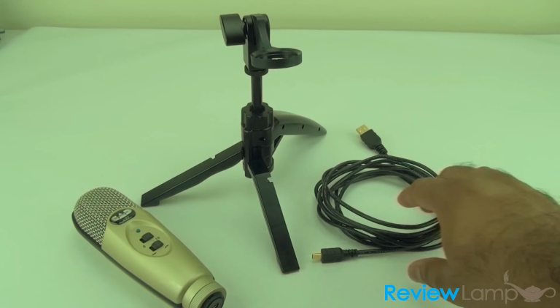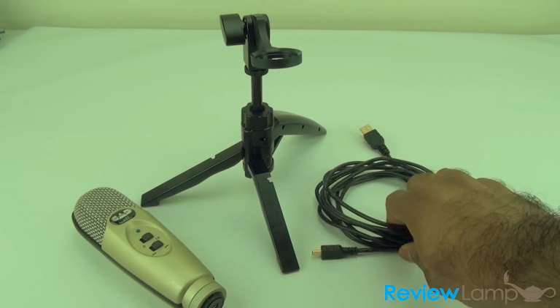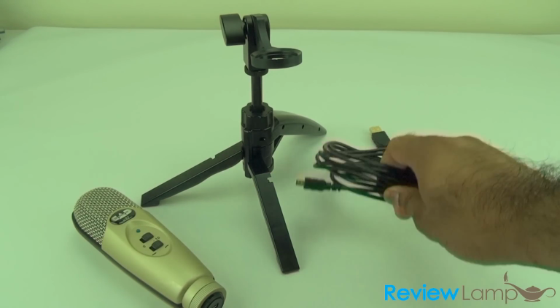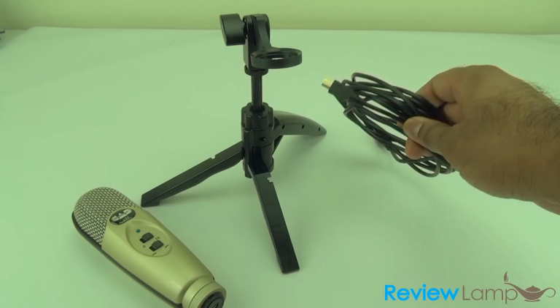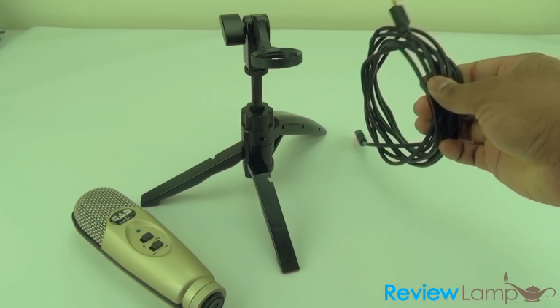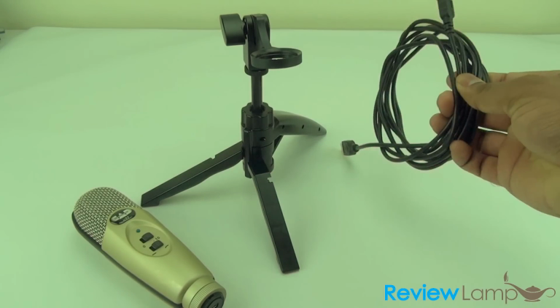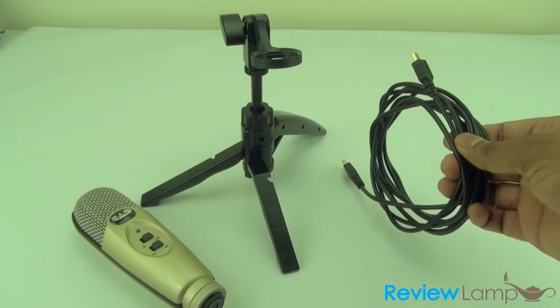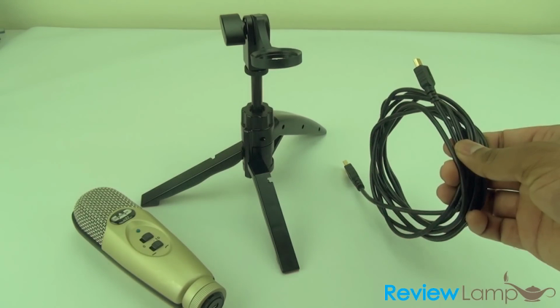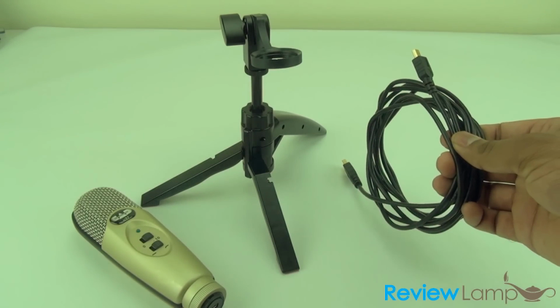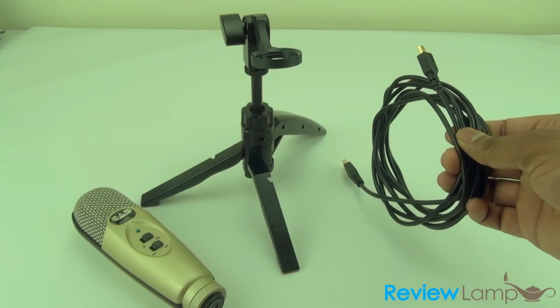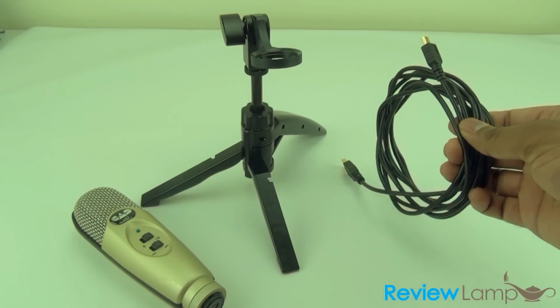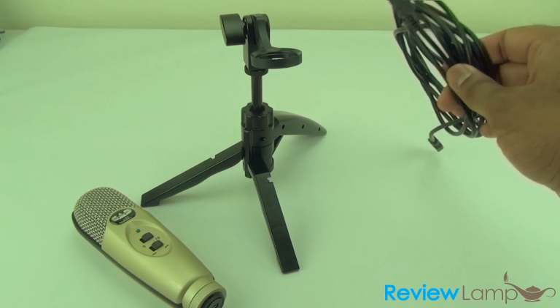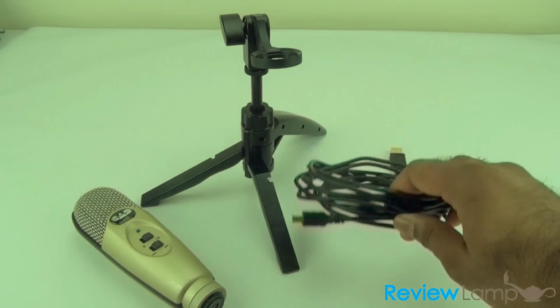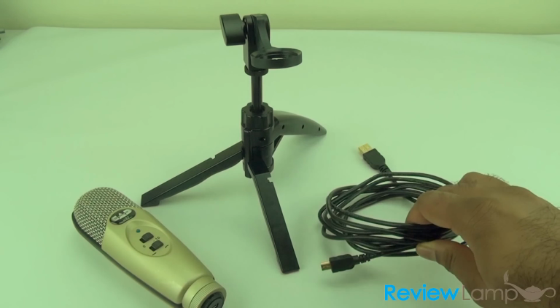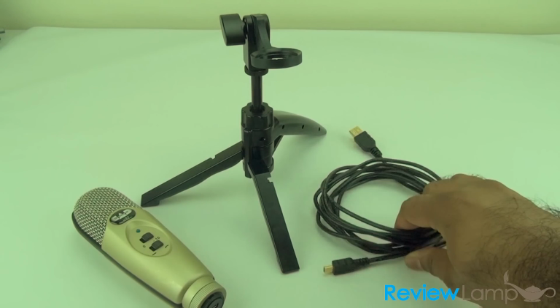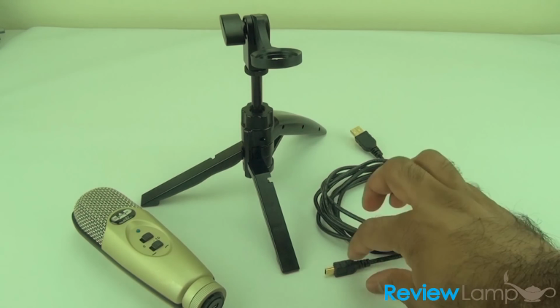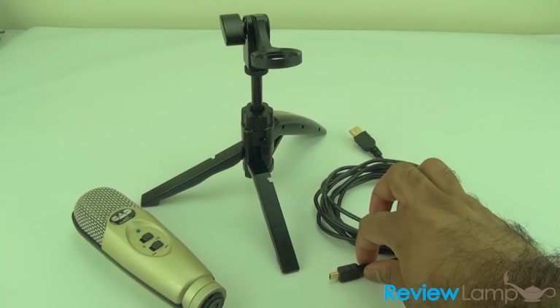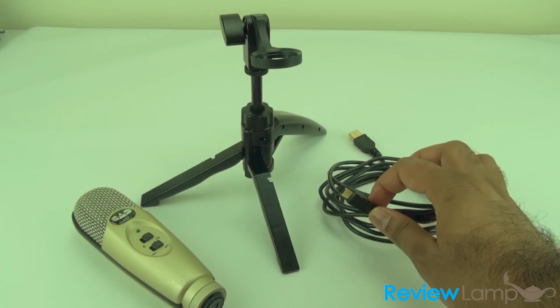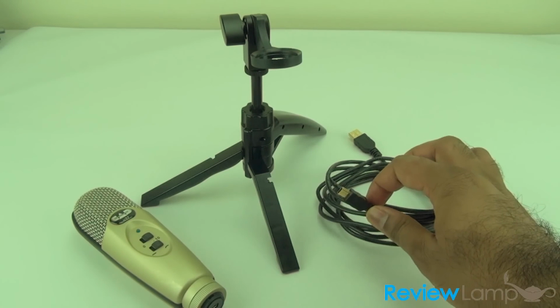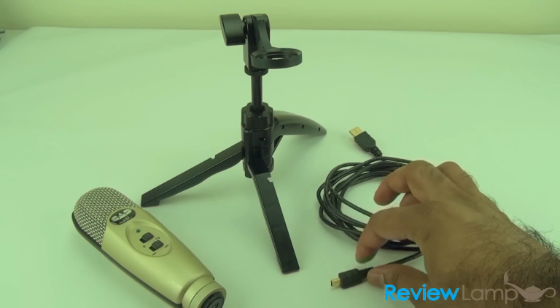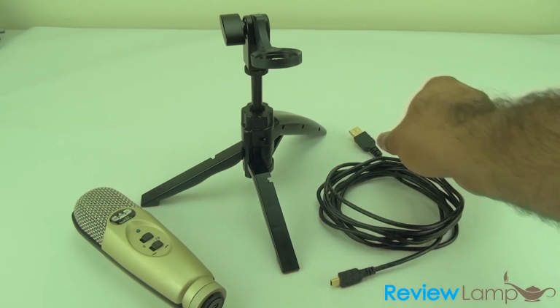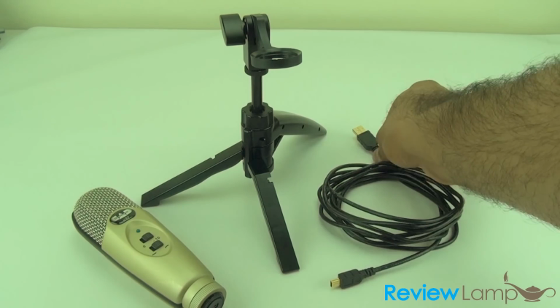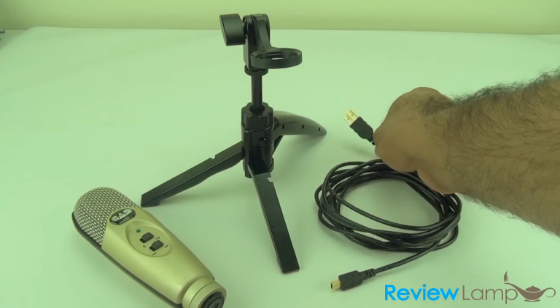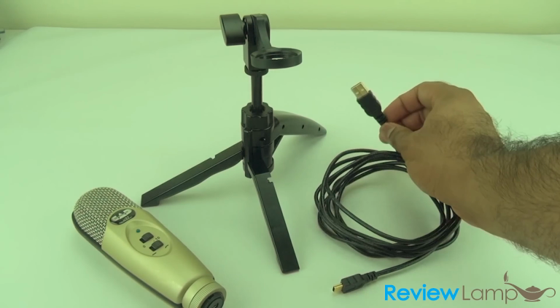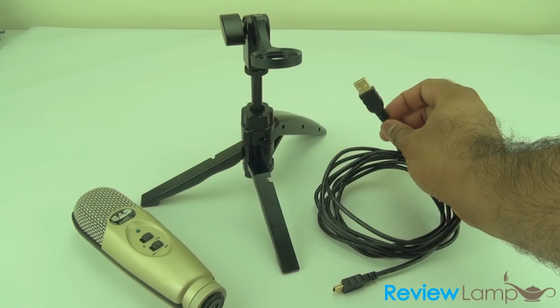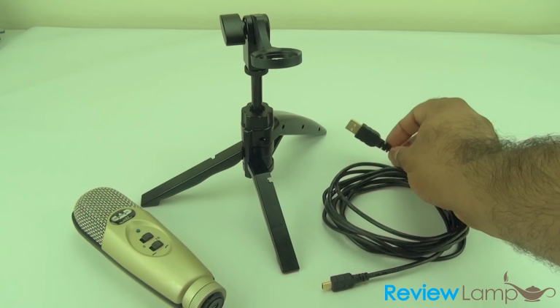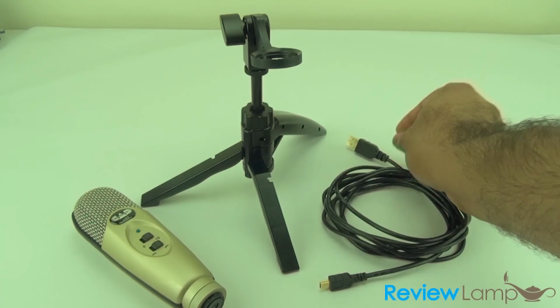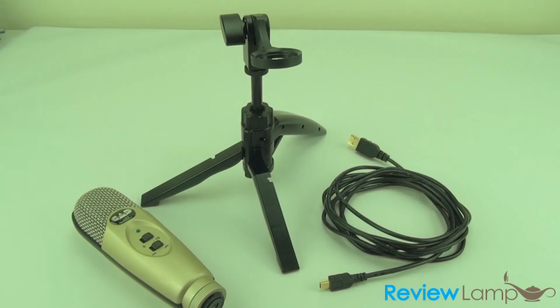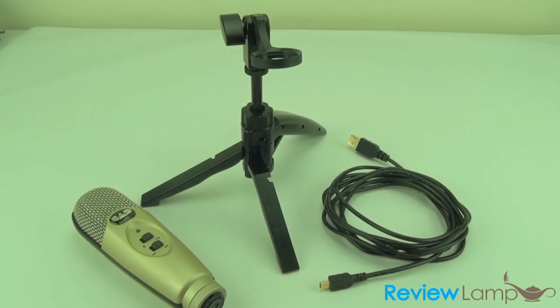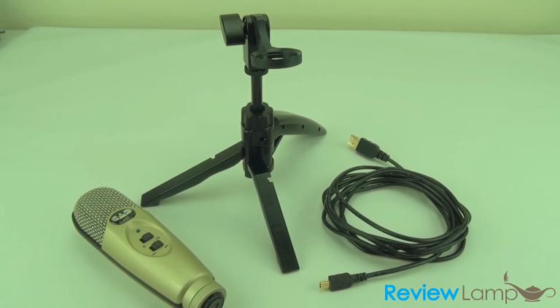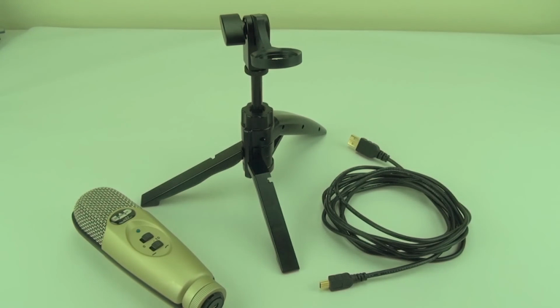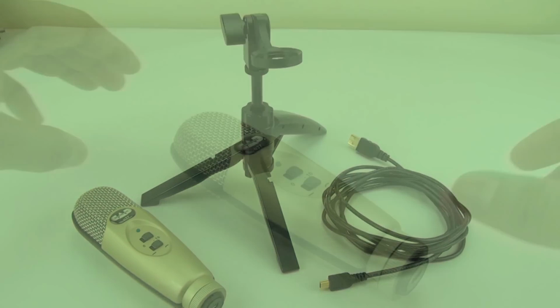It also comes with an approximately 10-foot long USB cable. One end is micro USB and the other end is your regular USB 2.0.